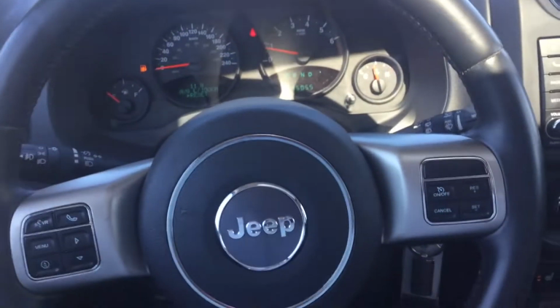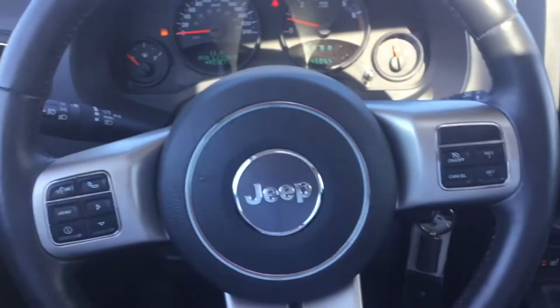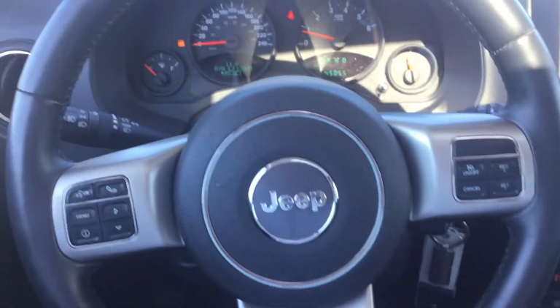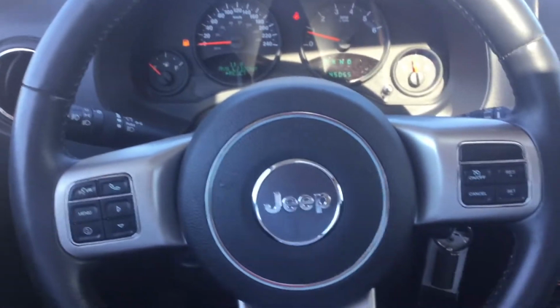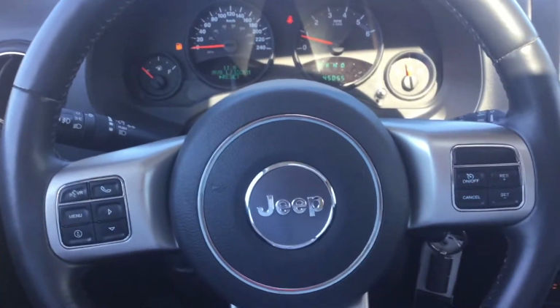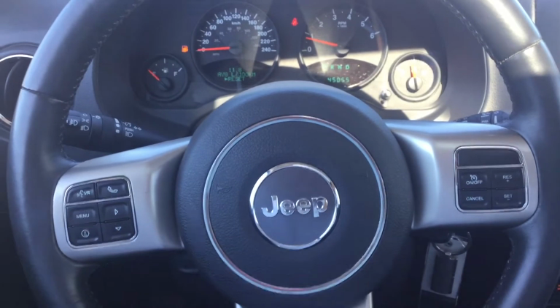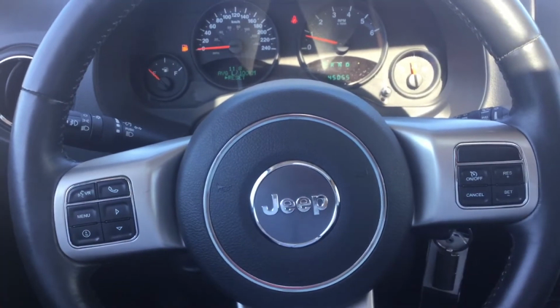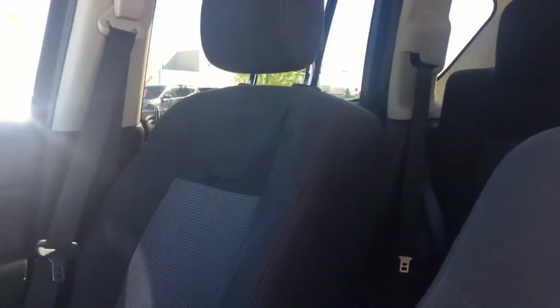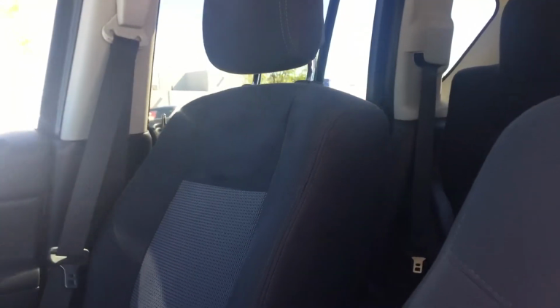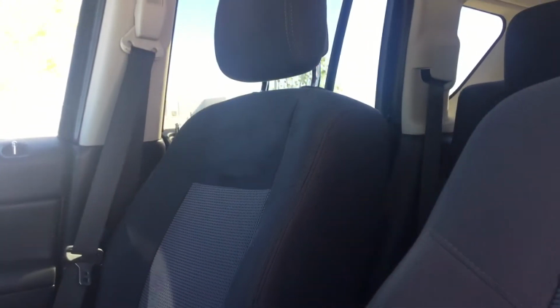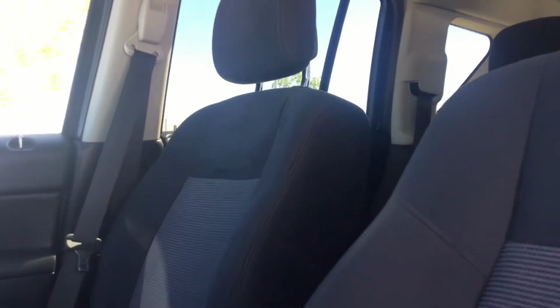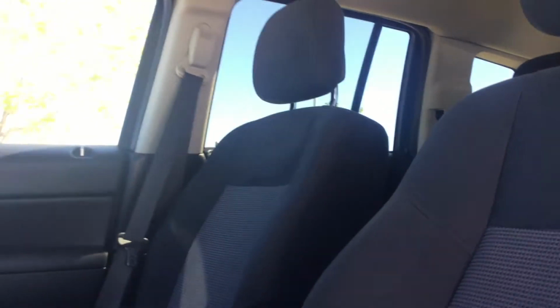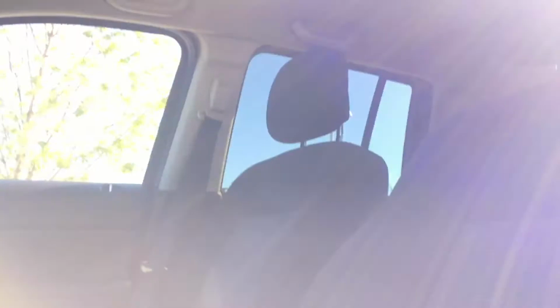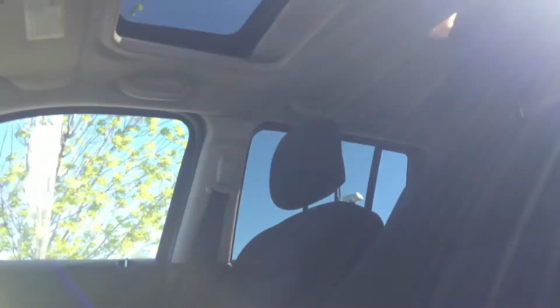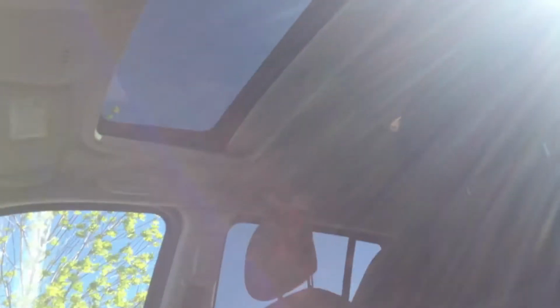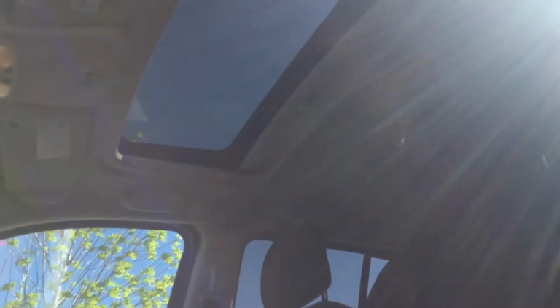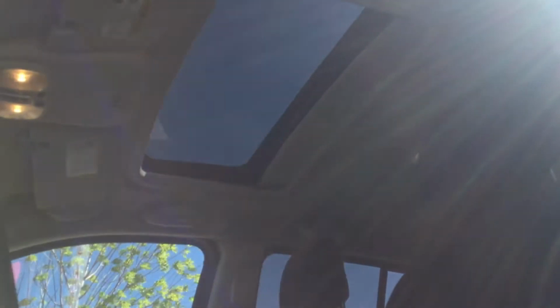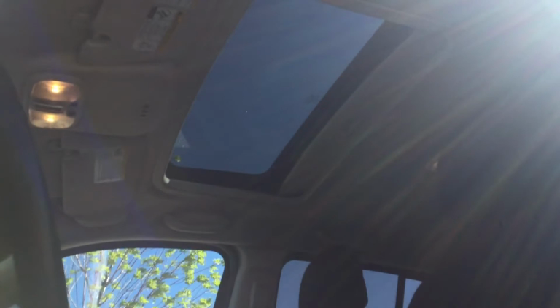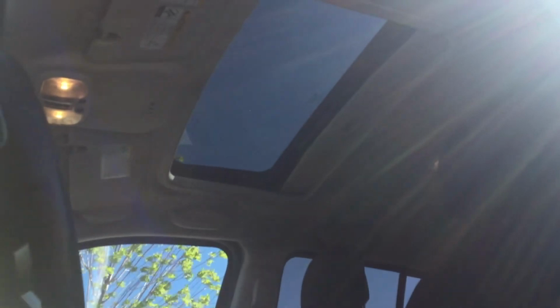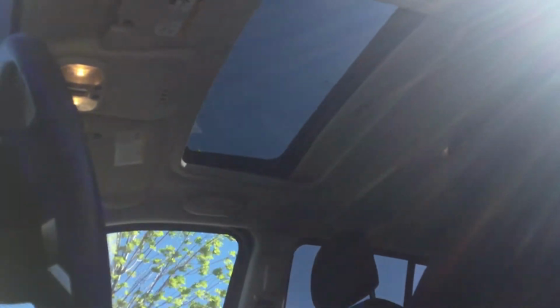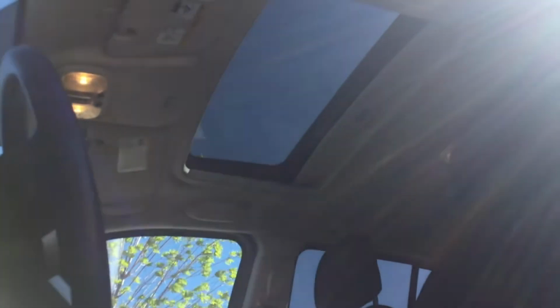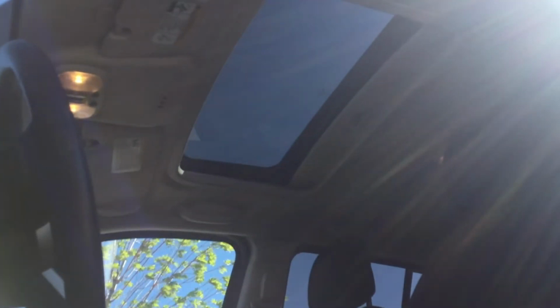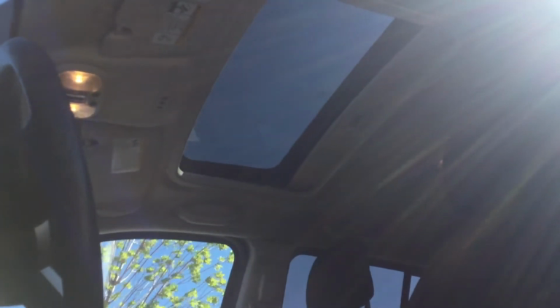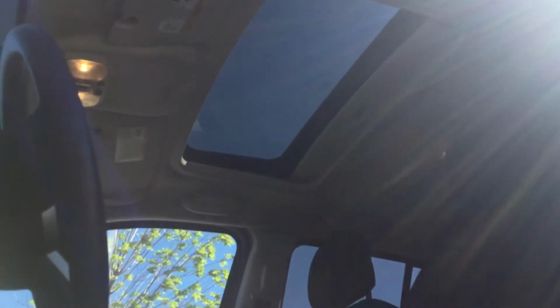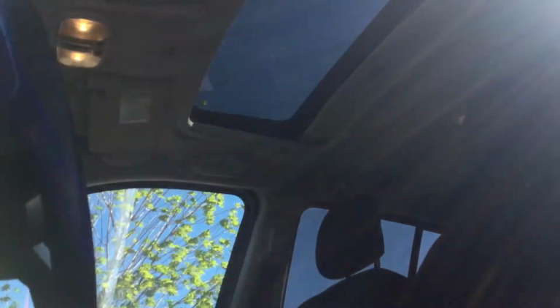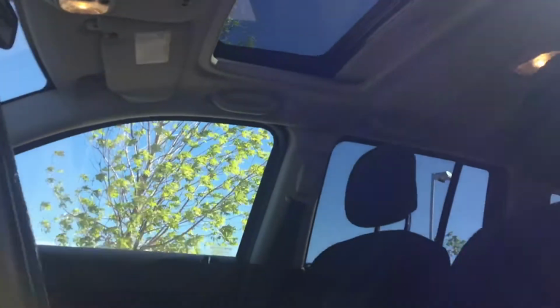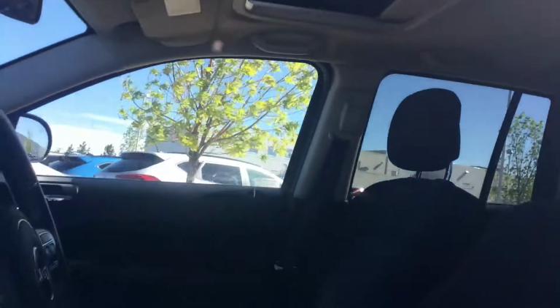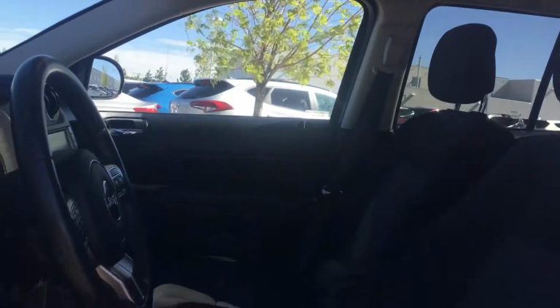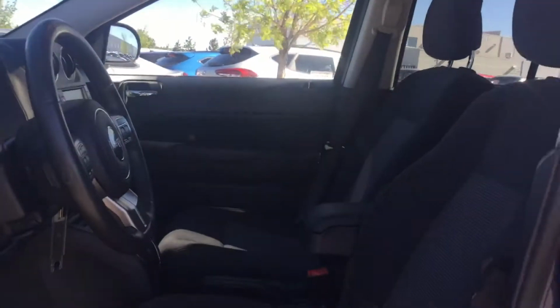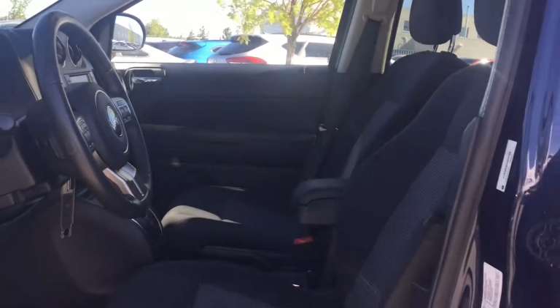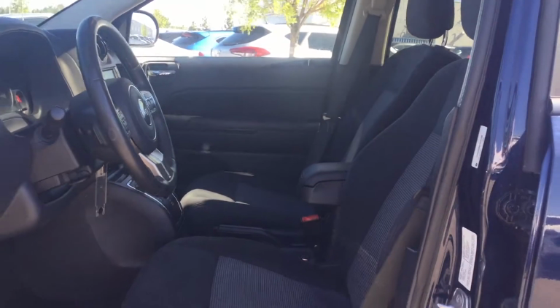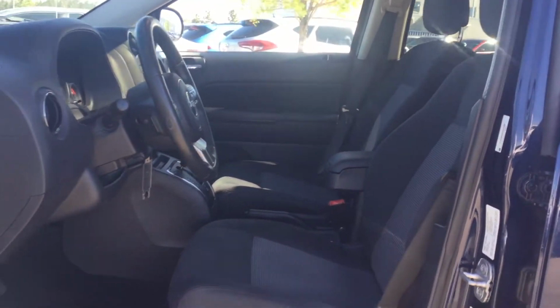I'm going to hop out of the car and give you a look at the sunroof and then take a look at the back. It's going to be a bit of a wonky camera shot but as I crouch down, that's the only real way to get a good view of it. You do have a large sunroof up there with lots of natural lighting as you're driving around.